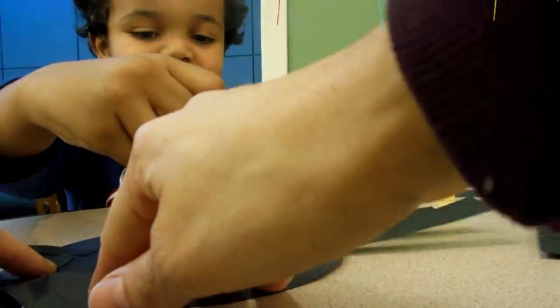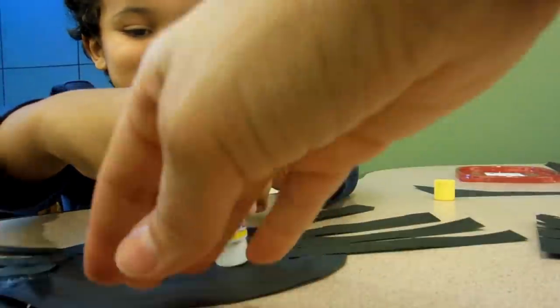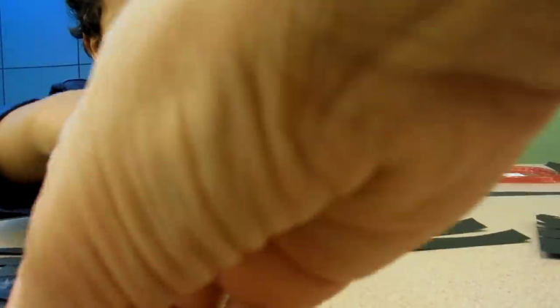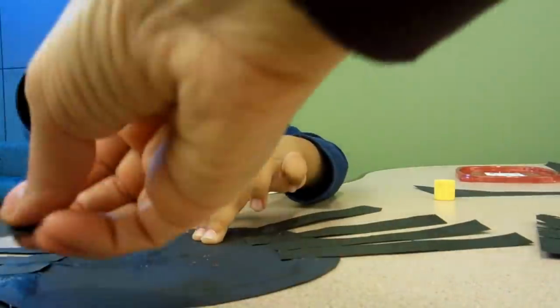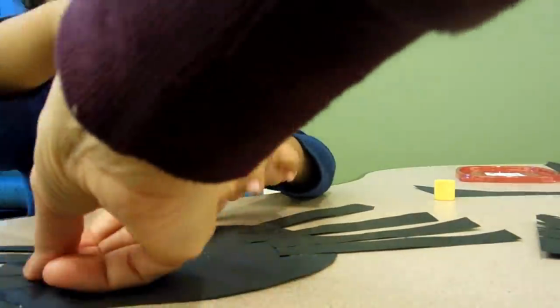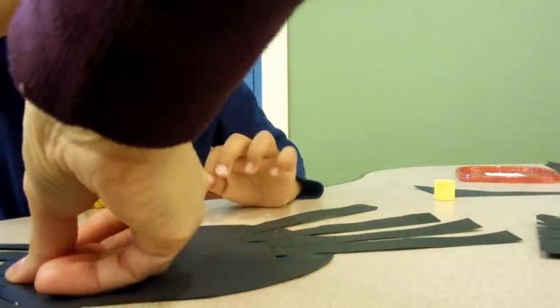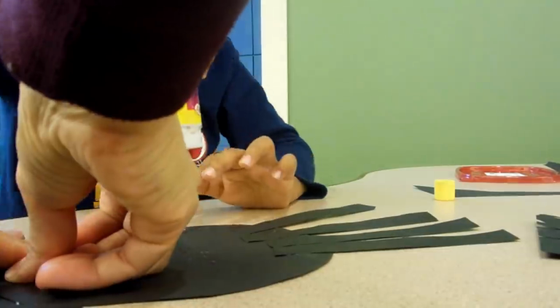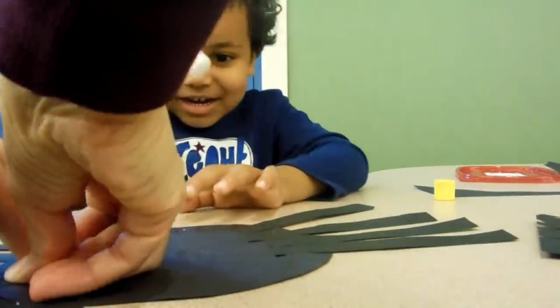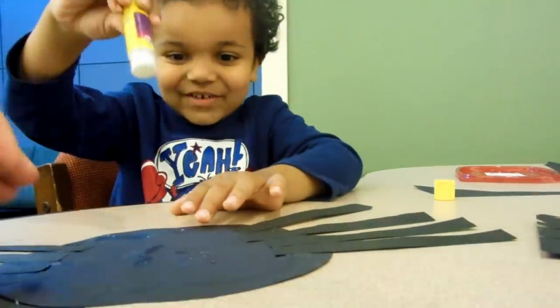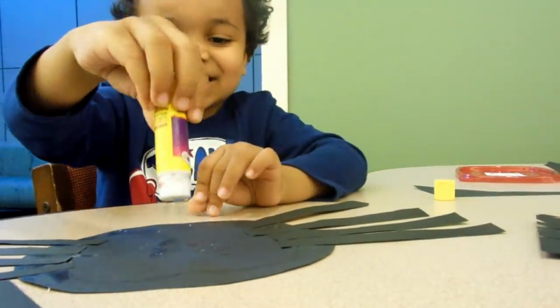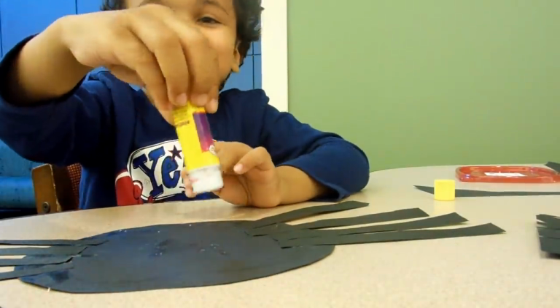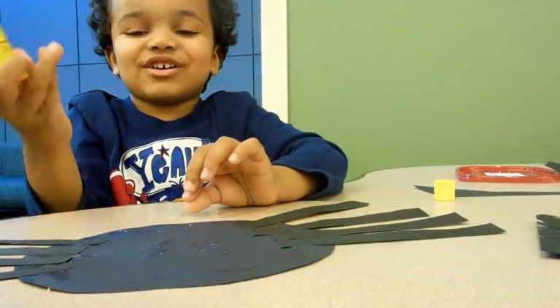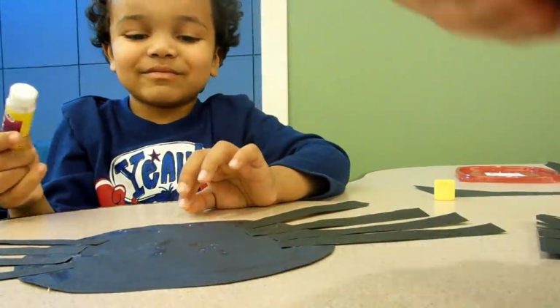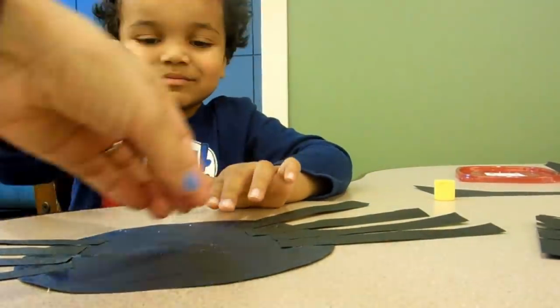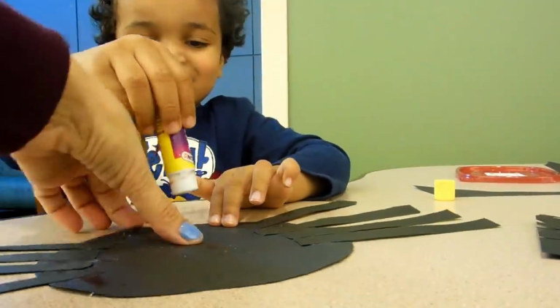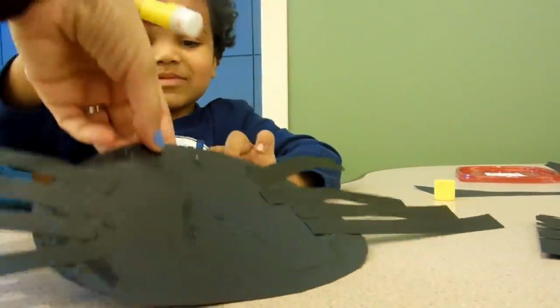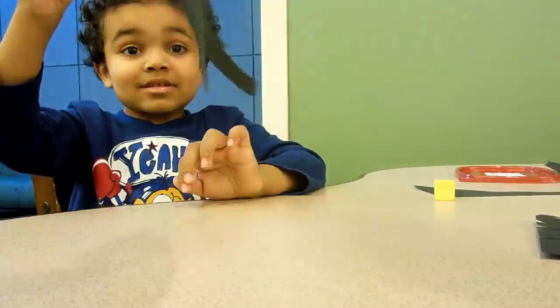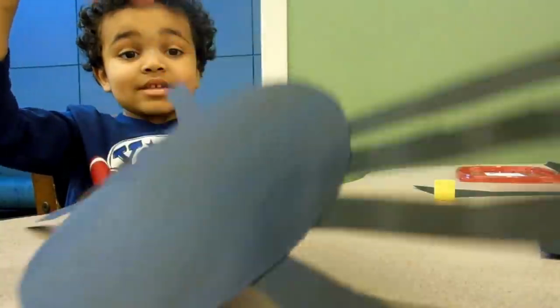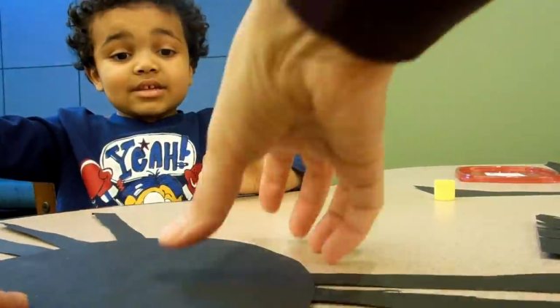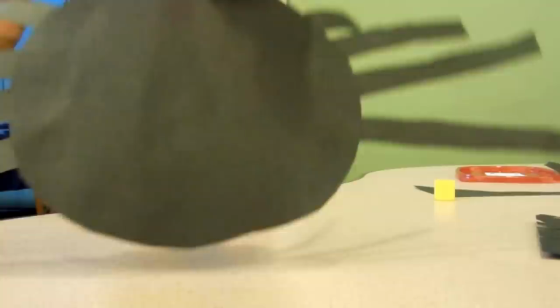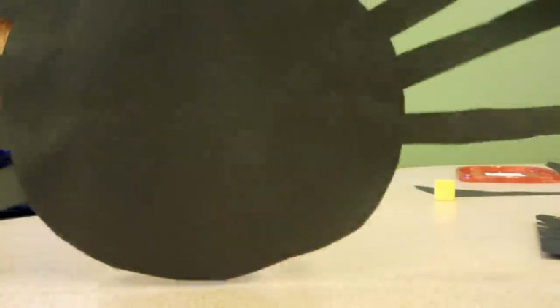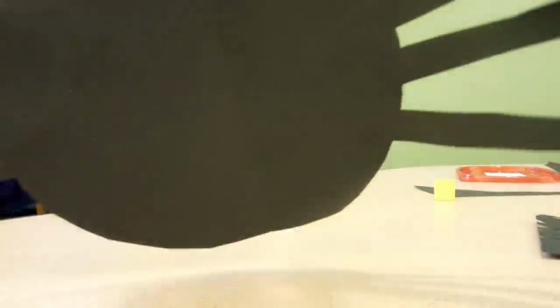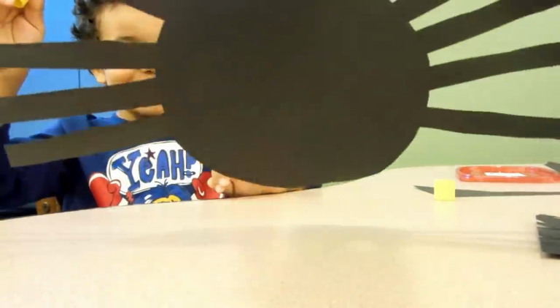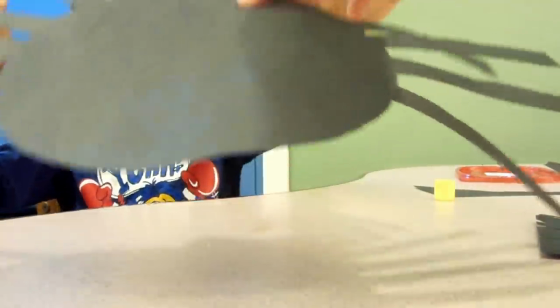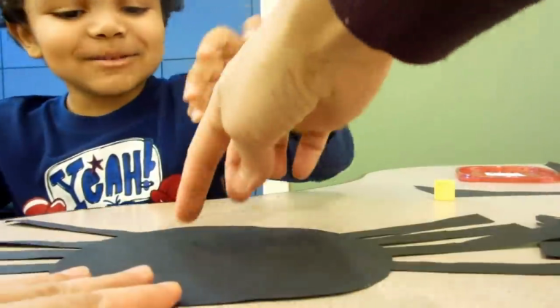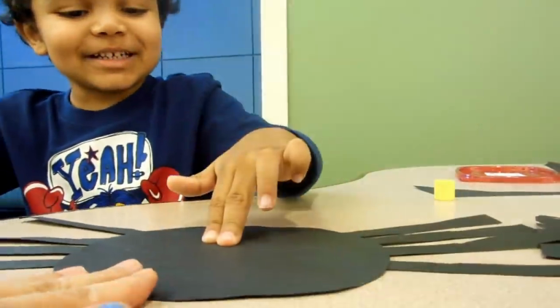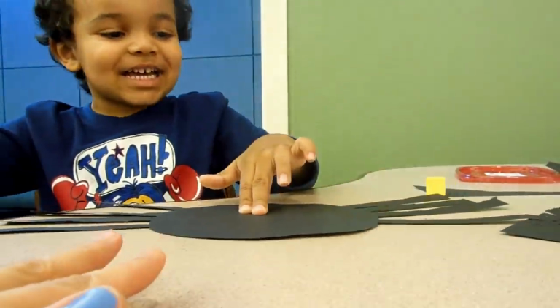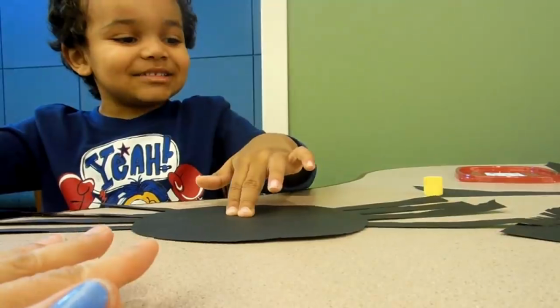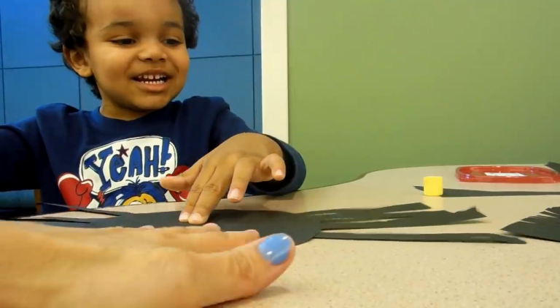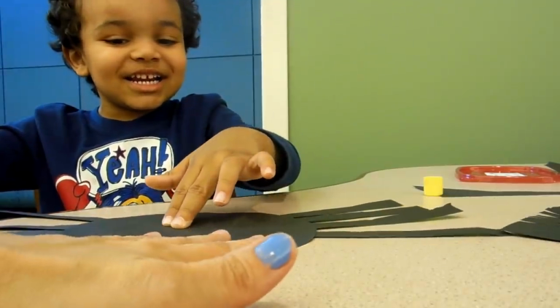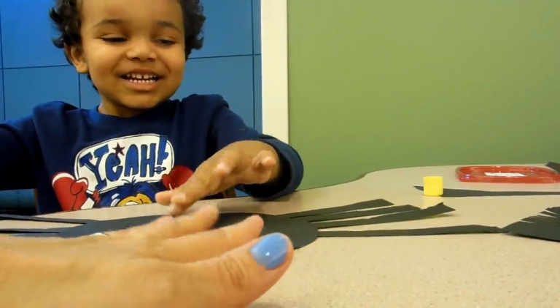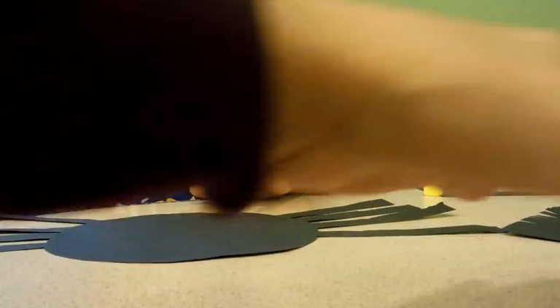And then we put something here. Look at that smiley face. Okay, let's flip him and see. So we gotta put eyes, don't we? Okay, so we gotta put eyeballs. So what color should his eyeballs be?